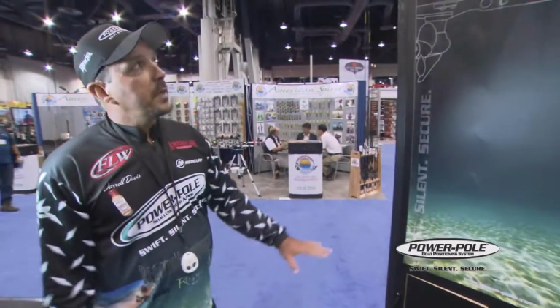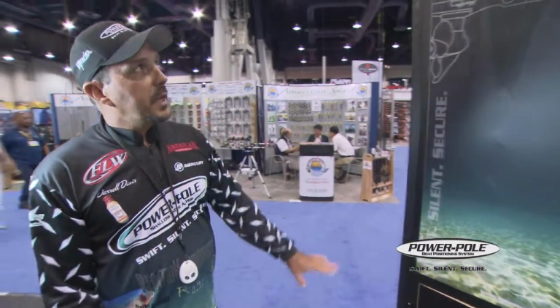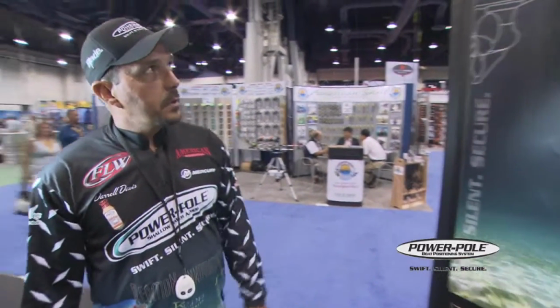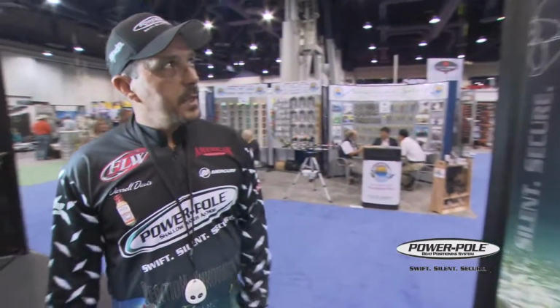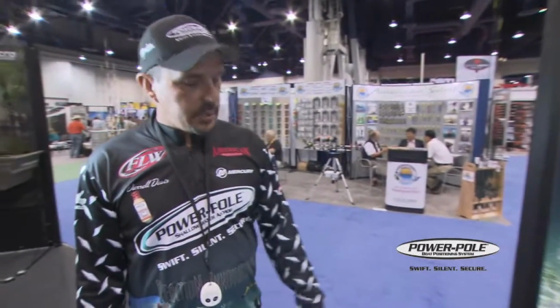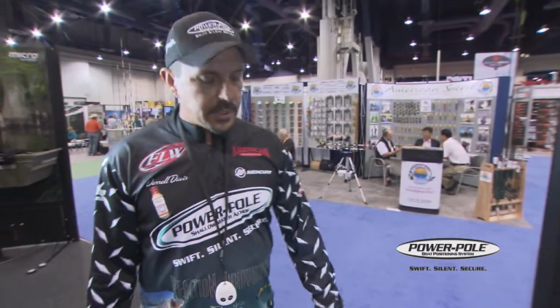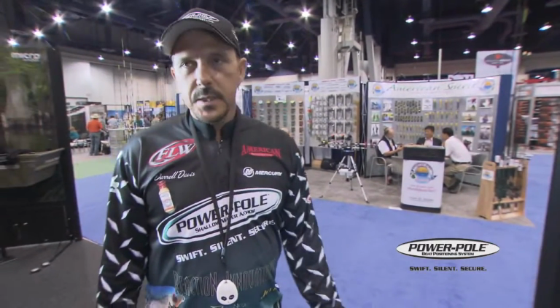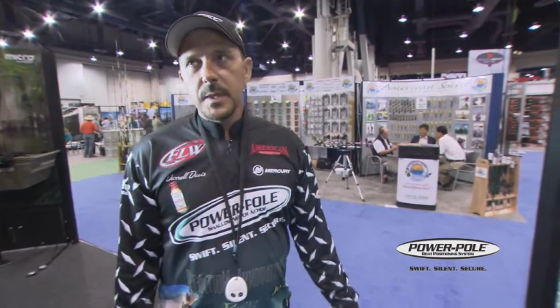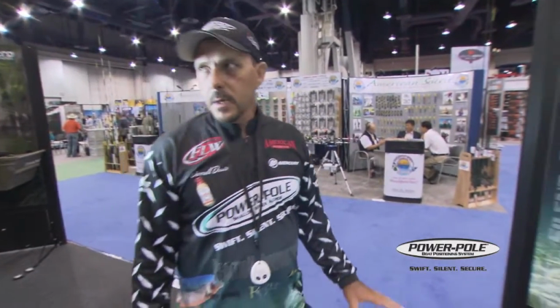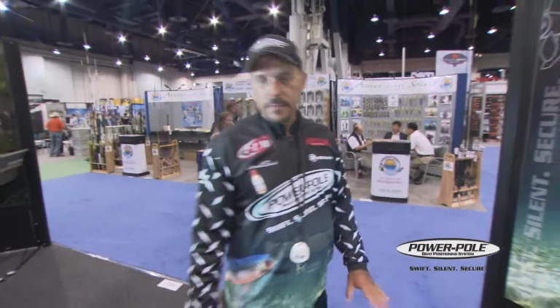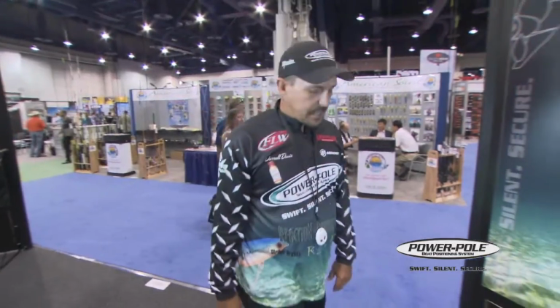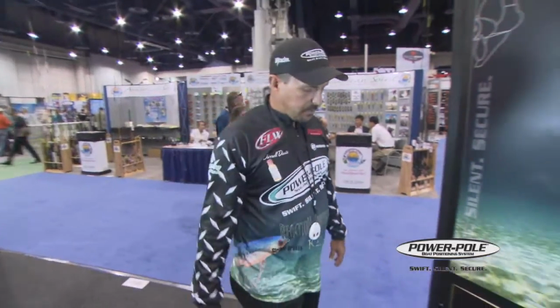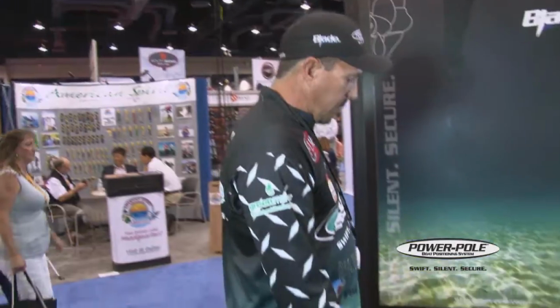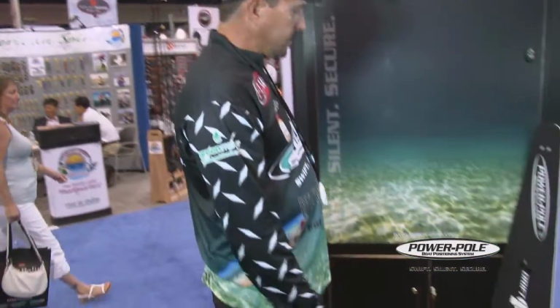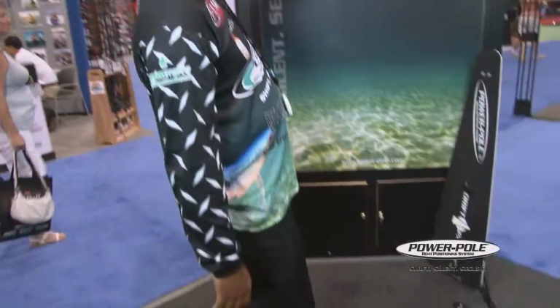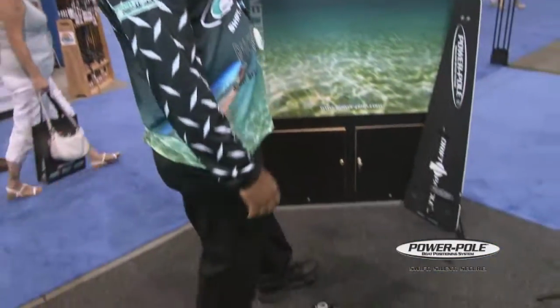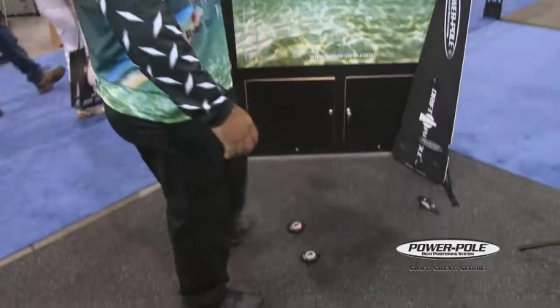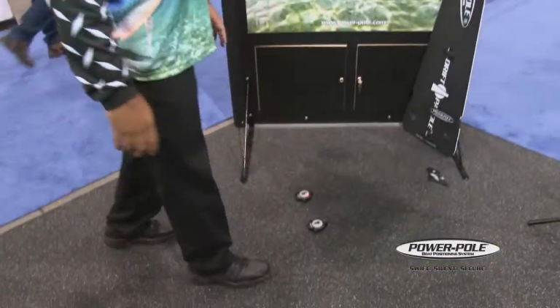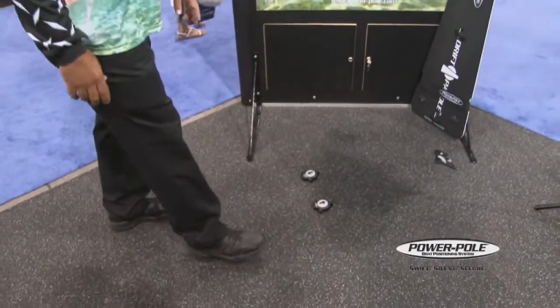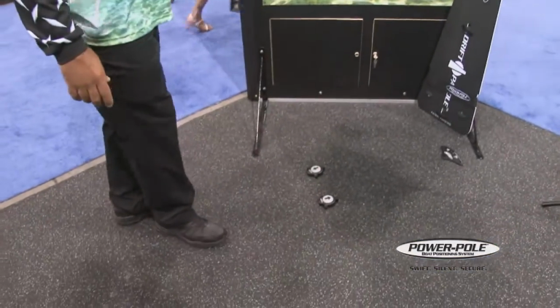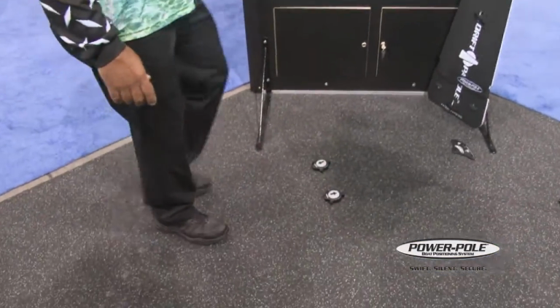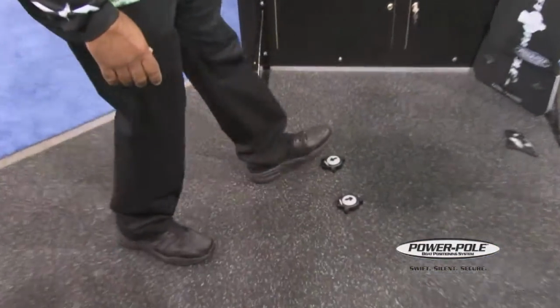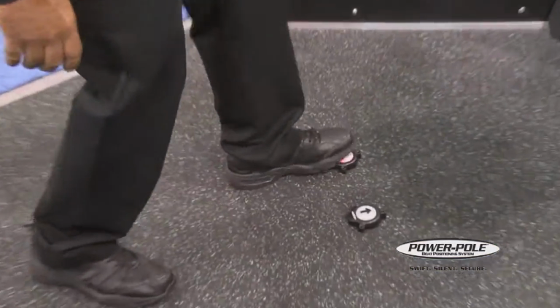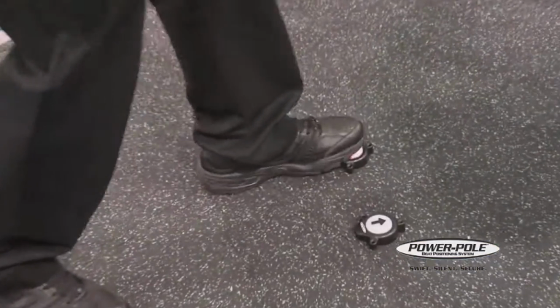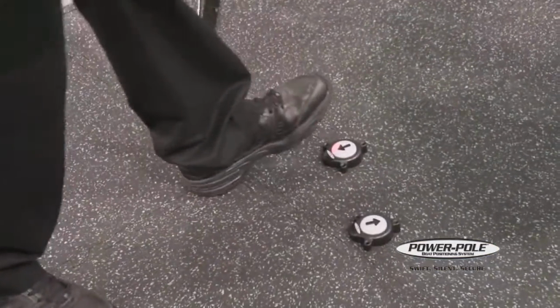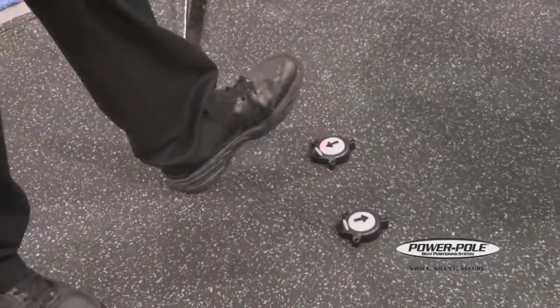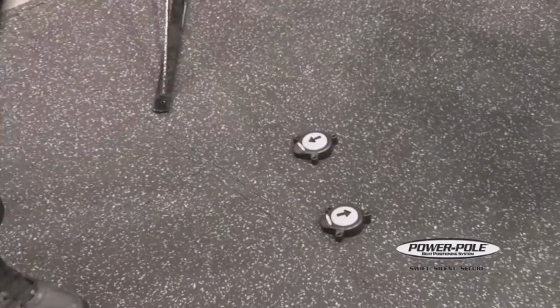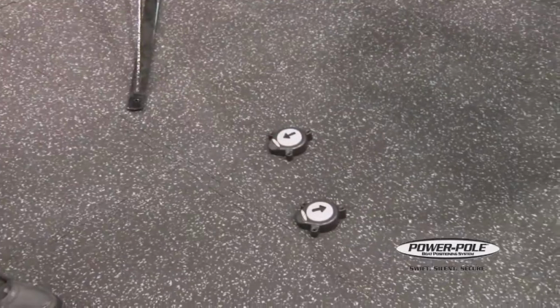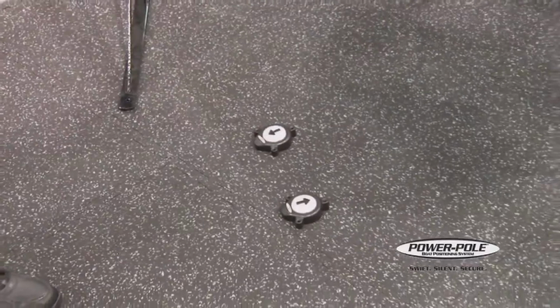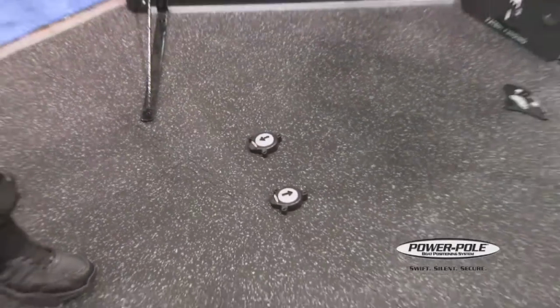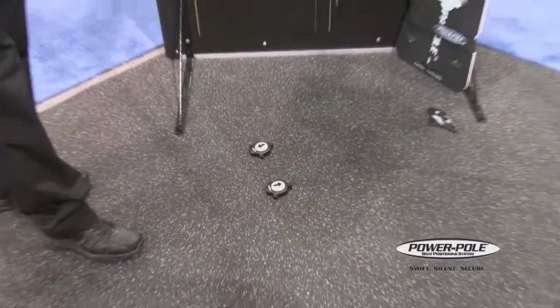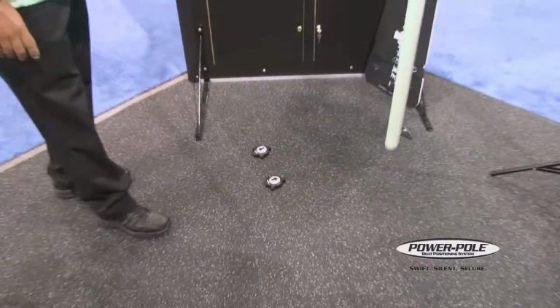The only thing you can't do on these buttons is change the speeds — they're going to be fast whenever they come out. But nobody really worries about it. You just double click, same as always: auto-up, auto-down.